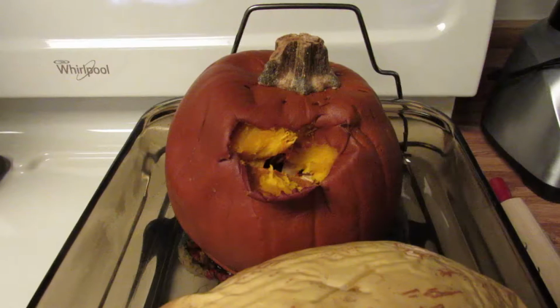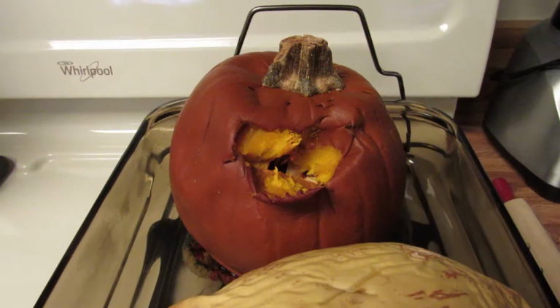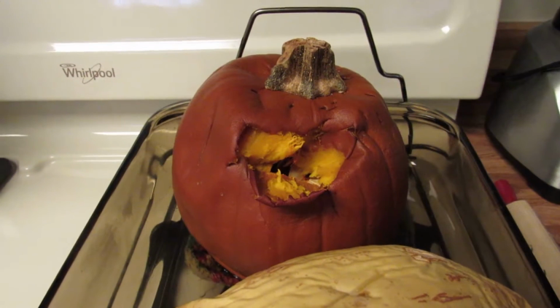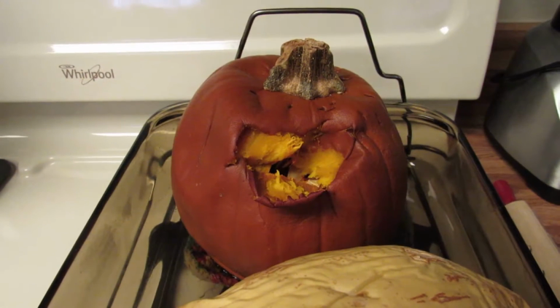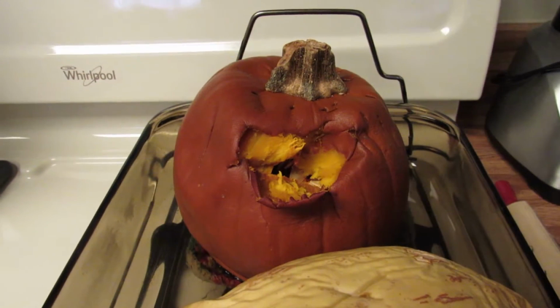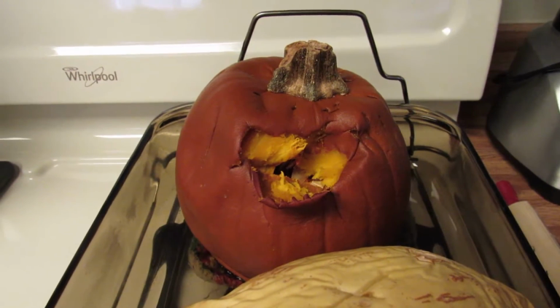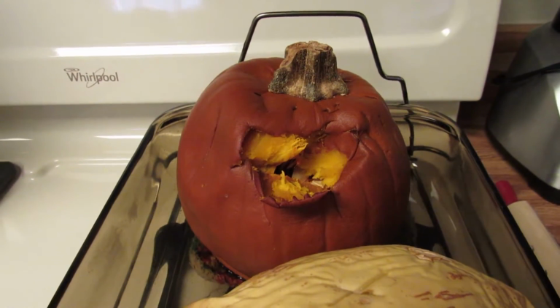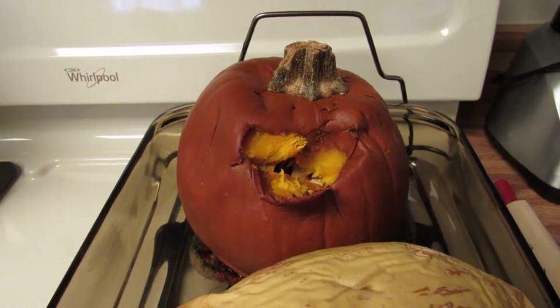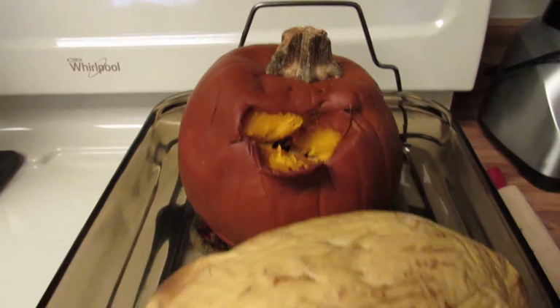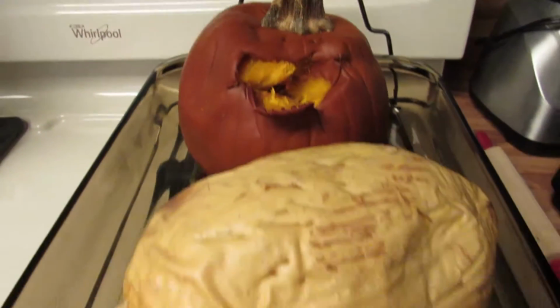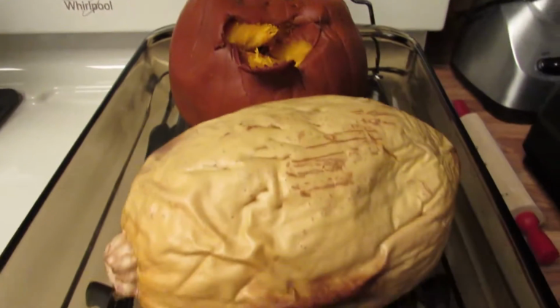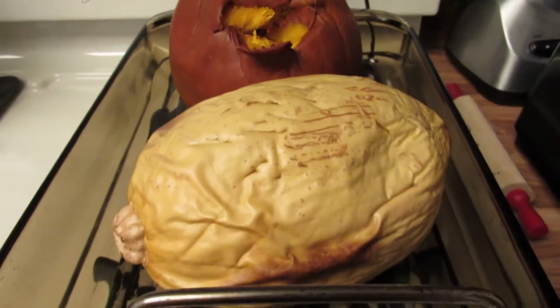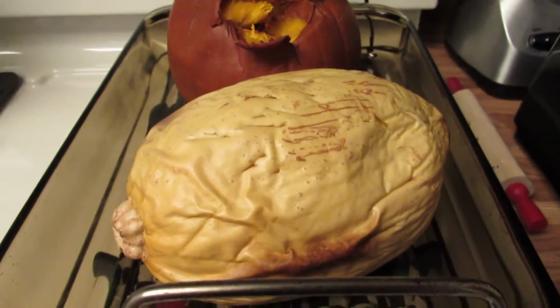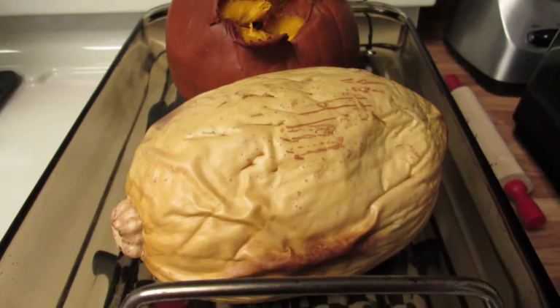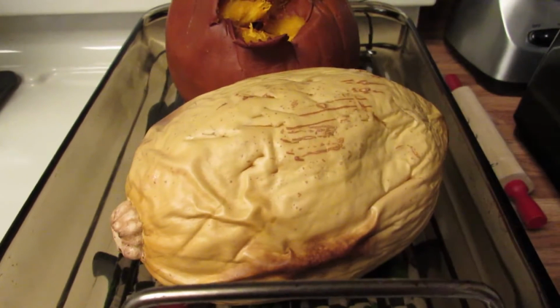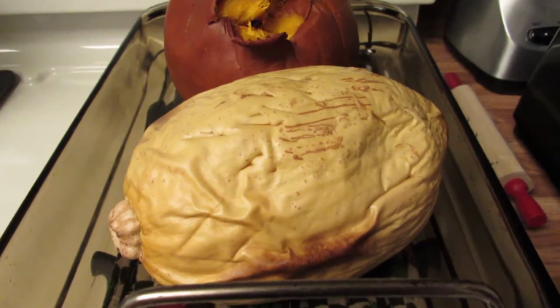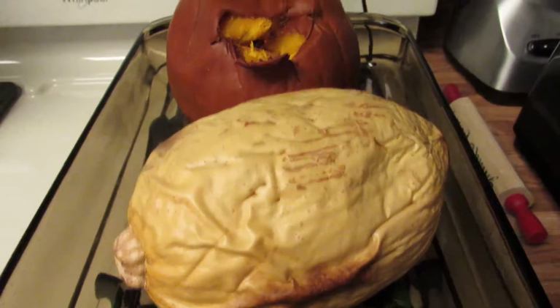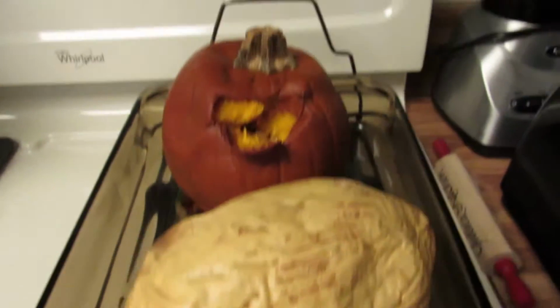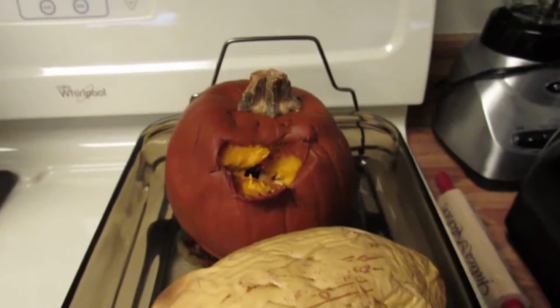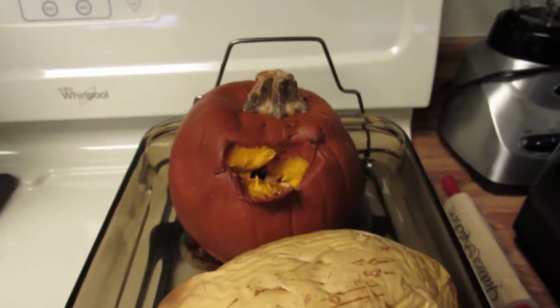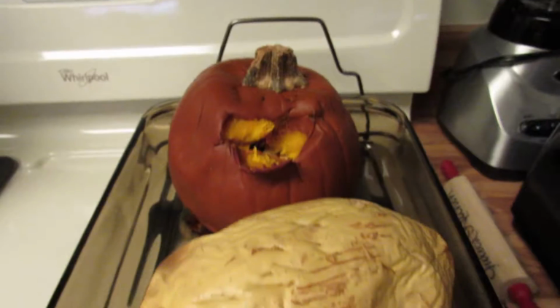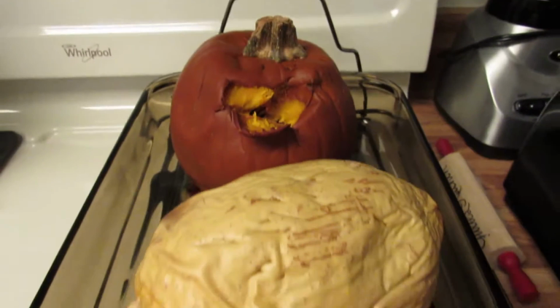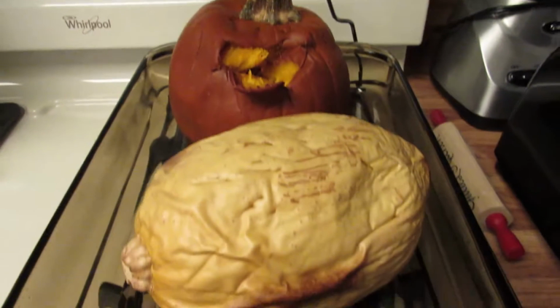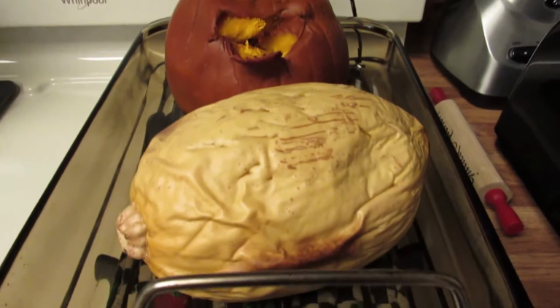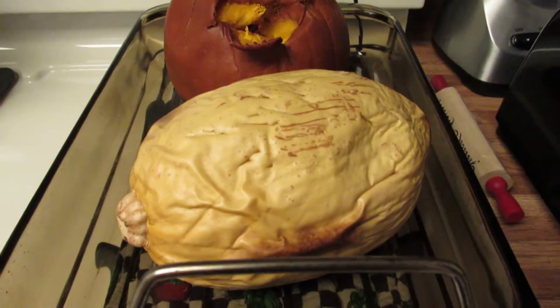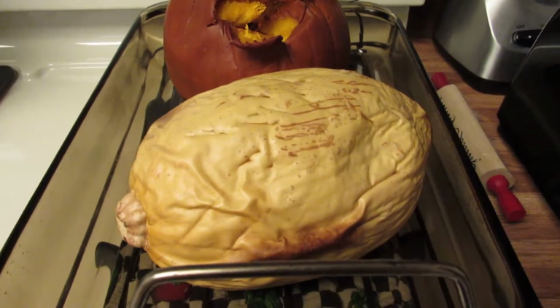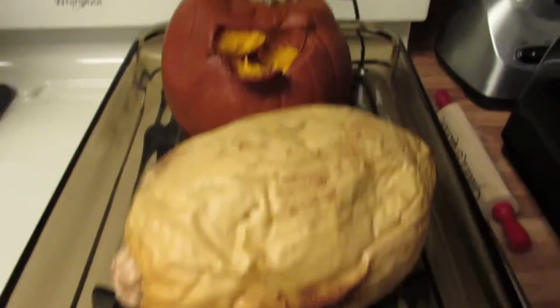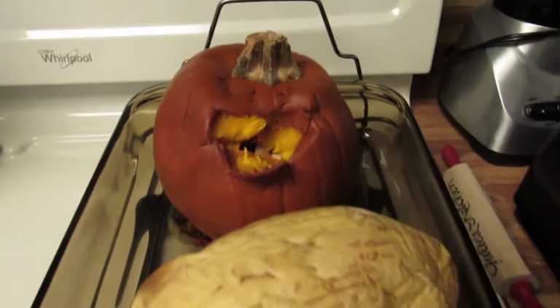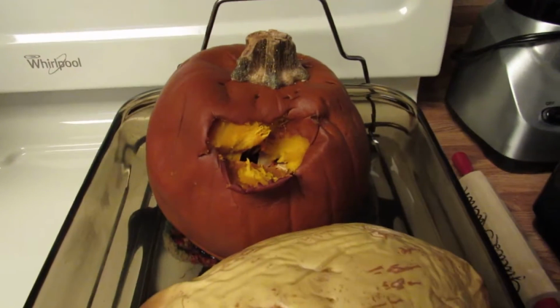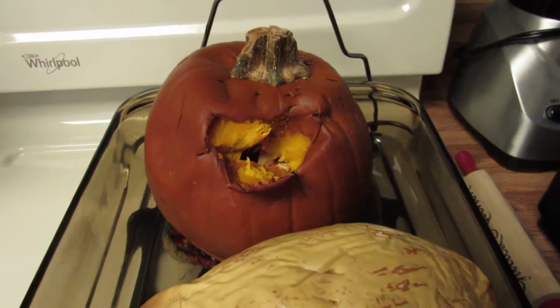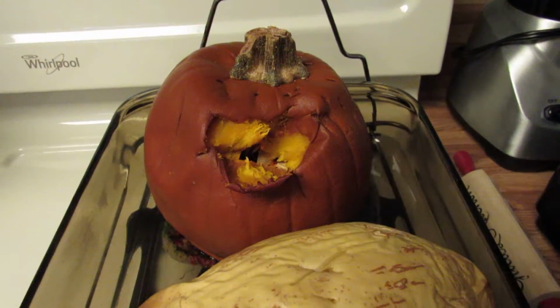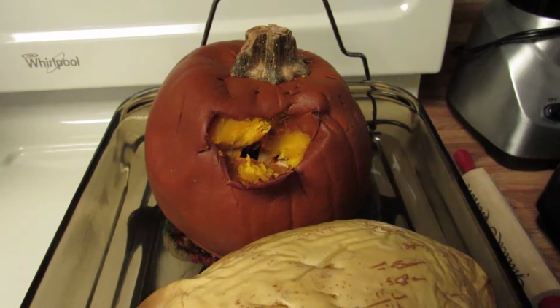I baked the spaghetti squash and the pumpkin at the same time, and now I'm going to make some spaghetti squash, and later I'm going to do something with the pumpkin.